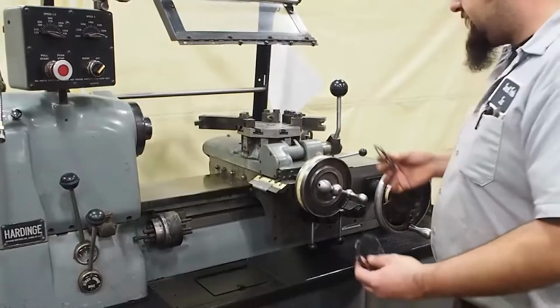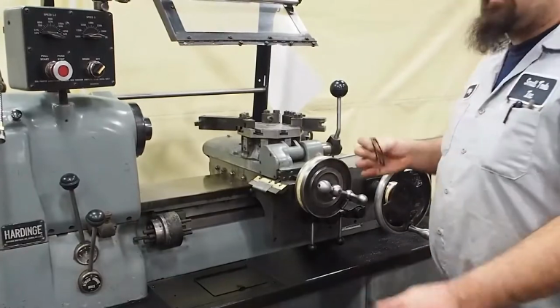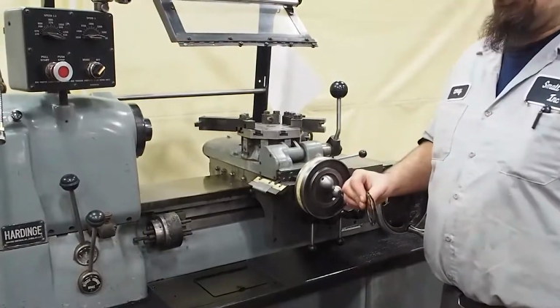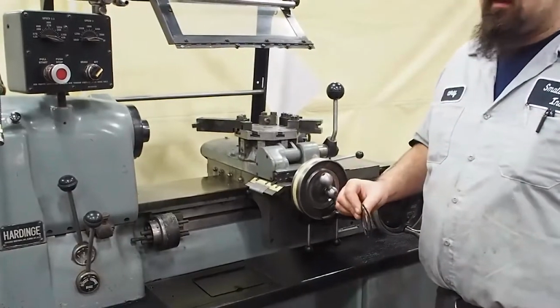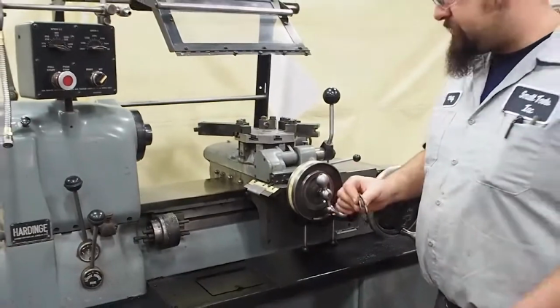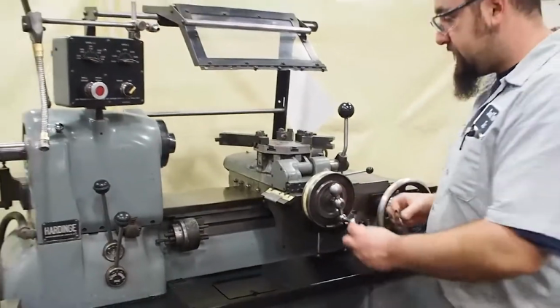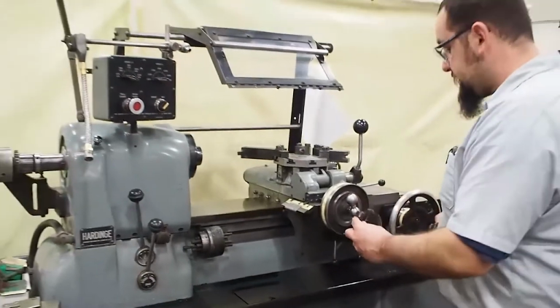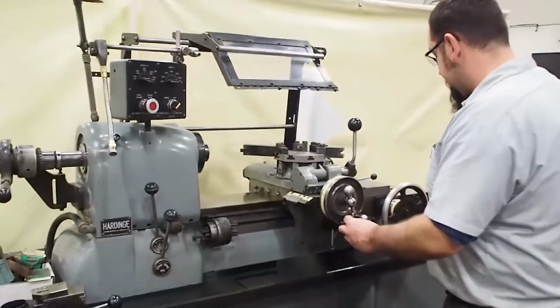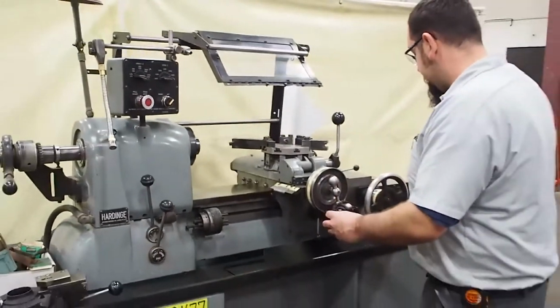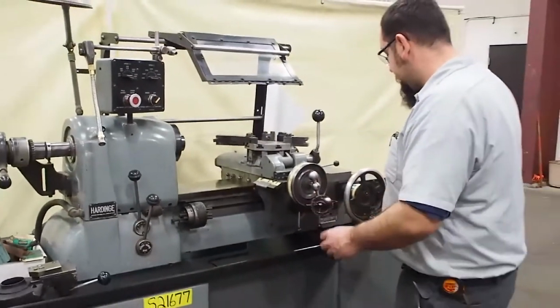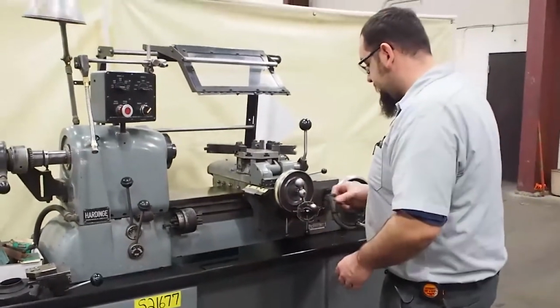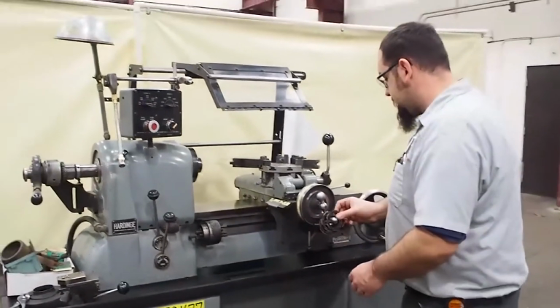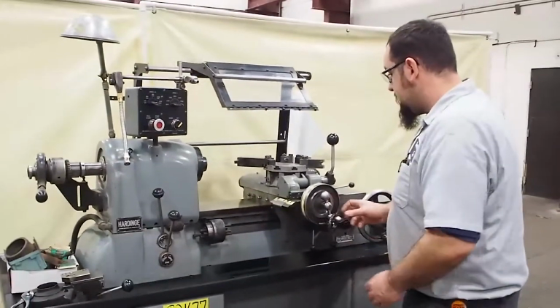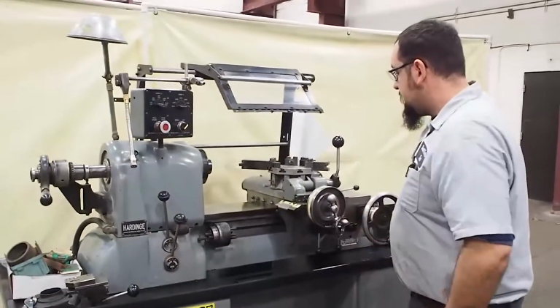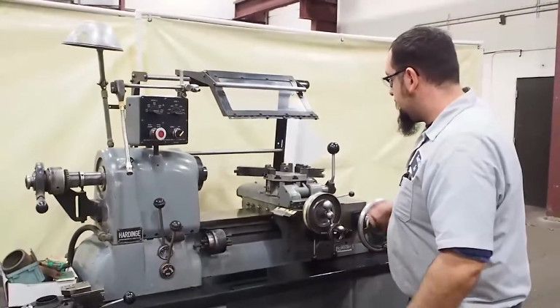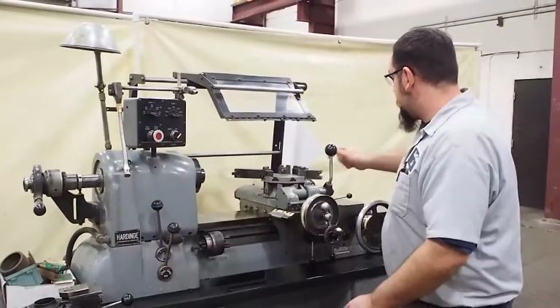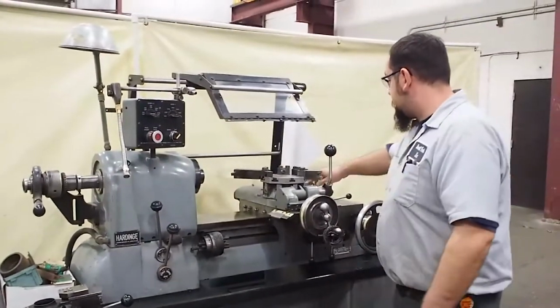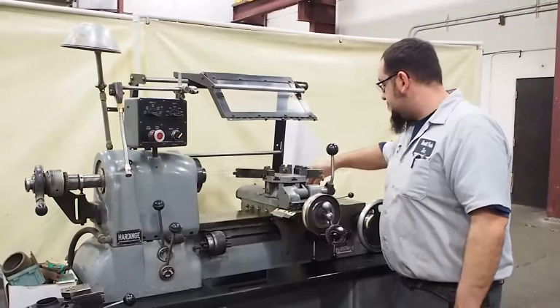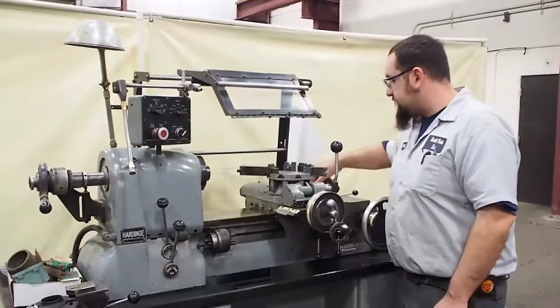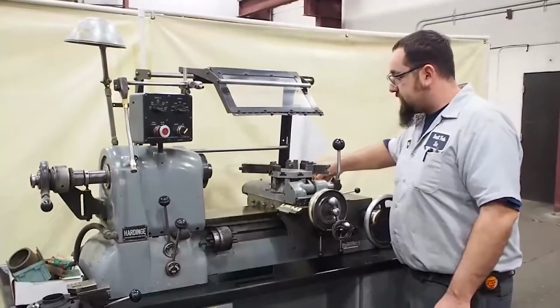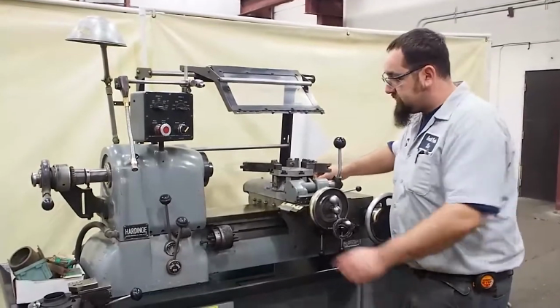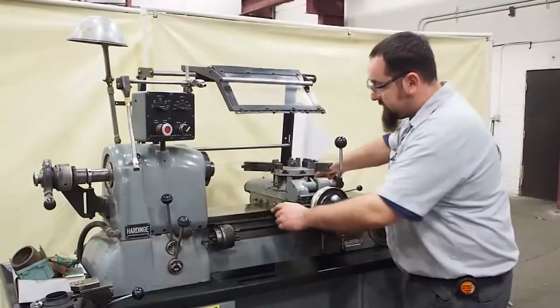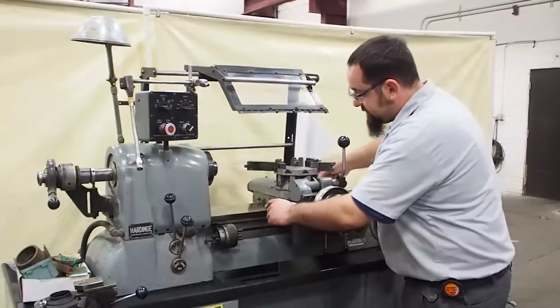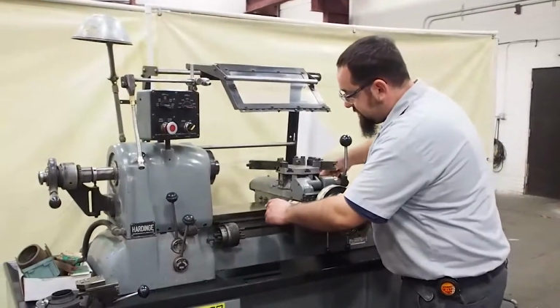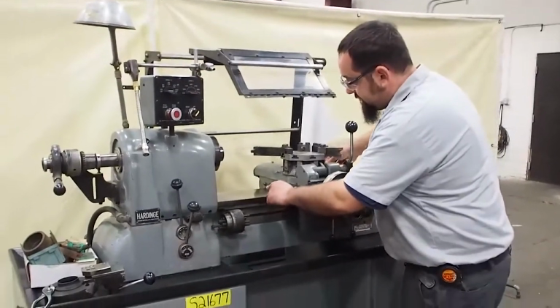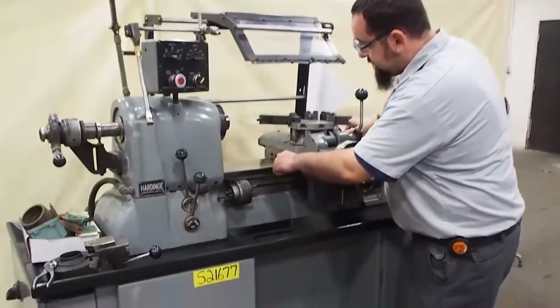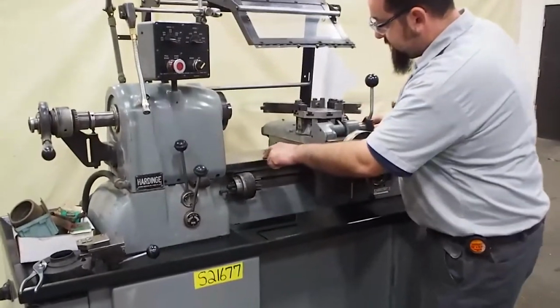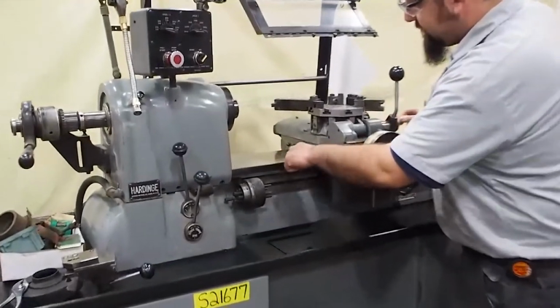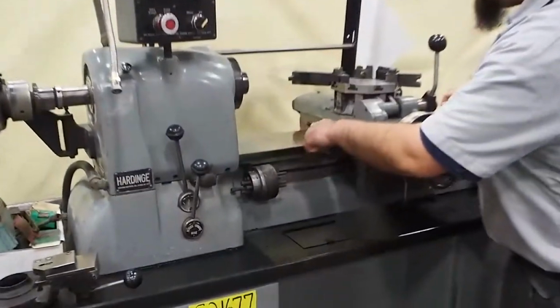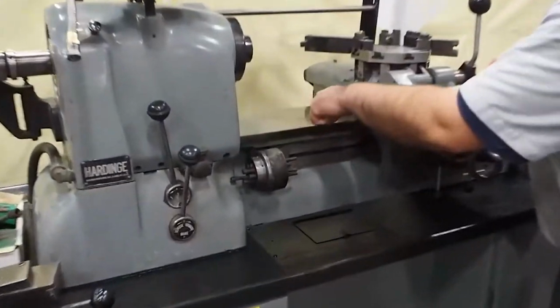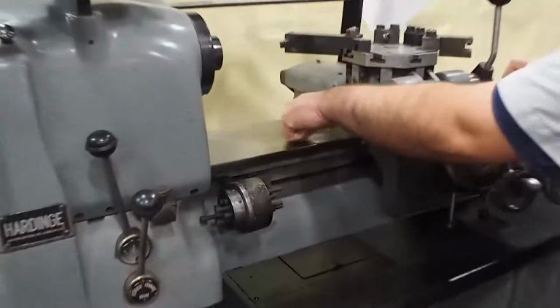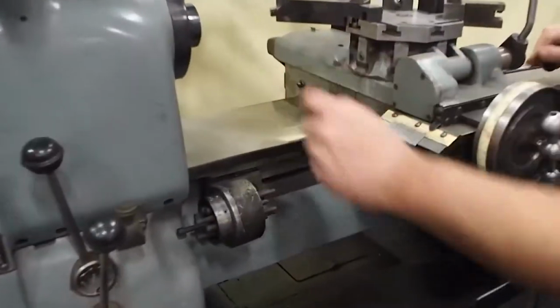Inside the apron looks like it's brand new. There's very, very little wear. The lube system does still work, as you can see. There's plenty of lube on the bed here.